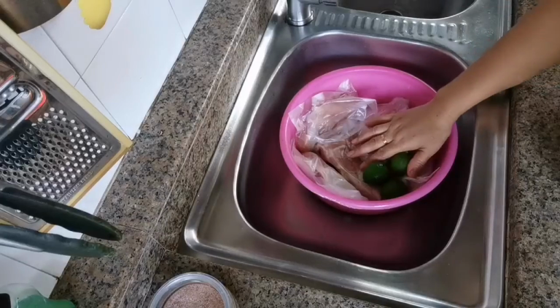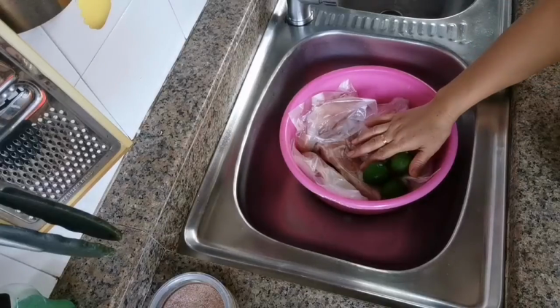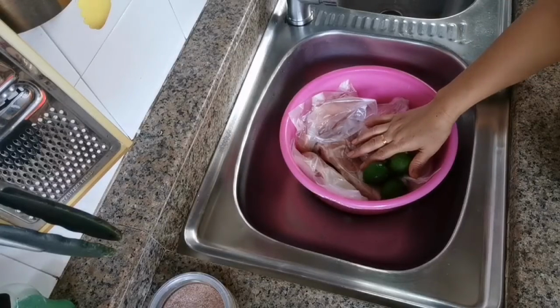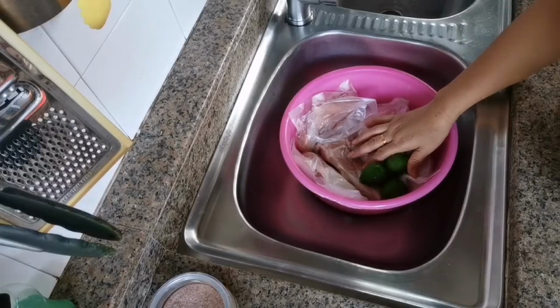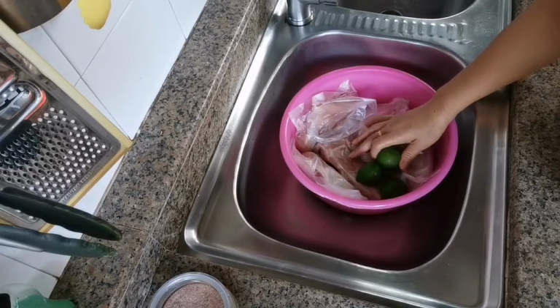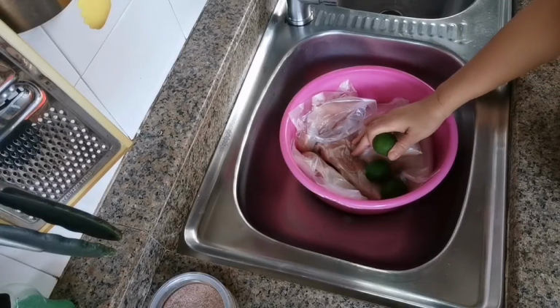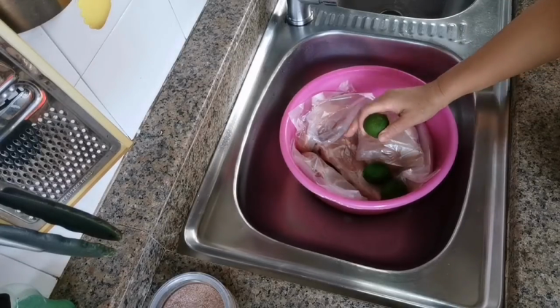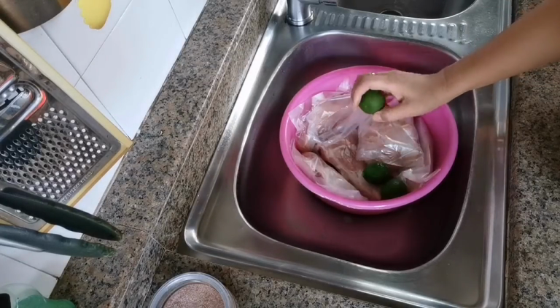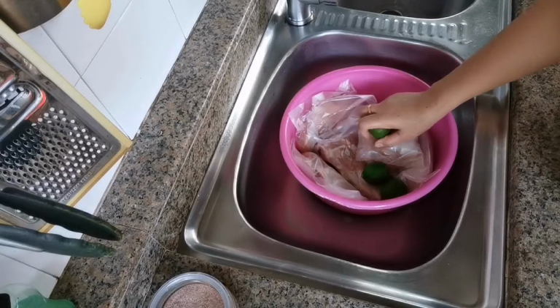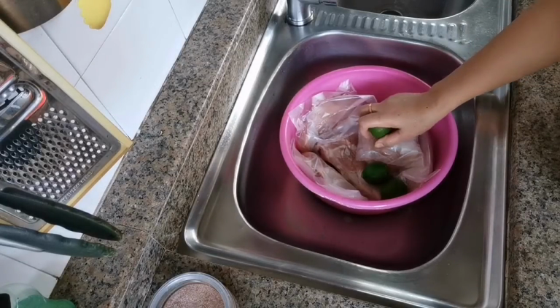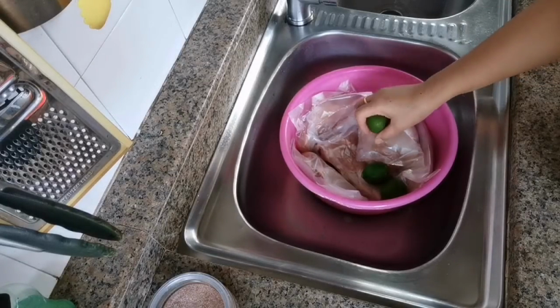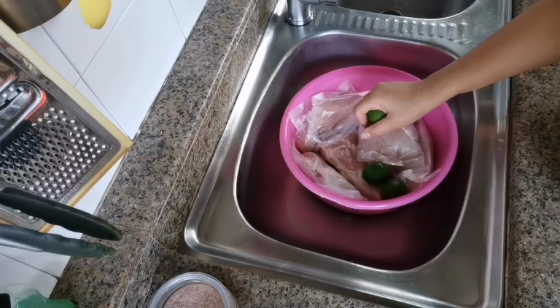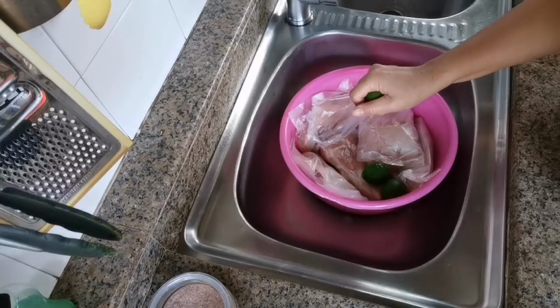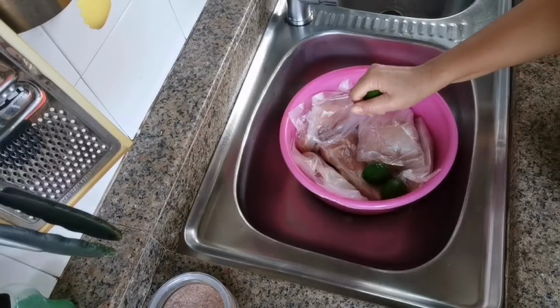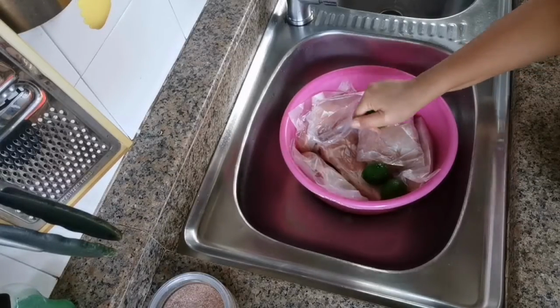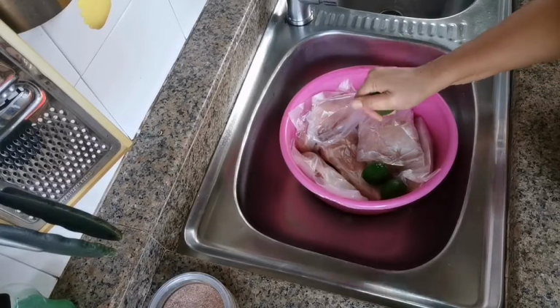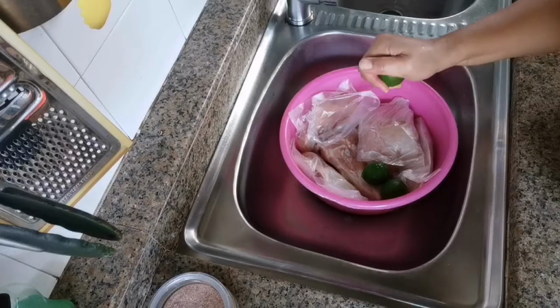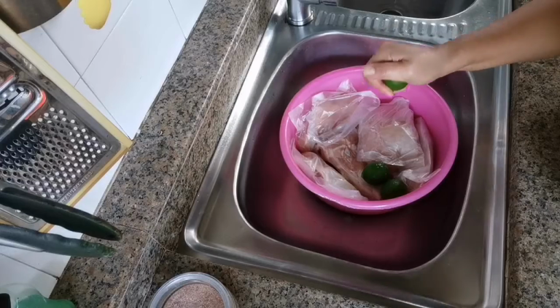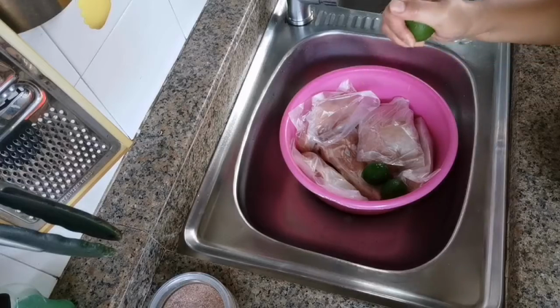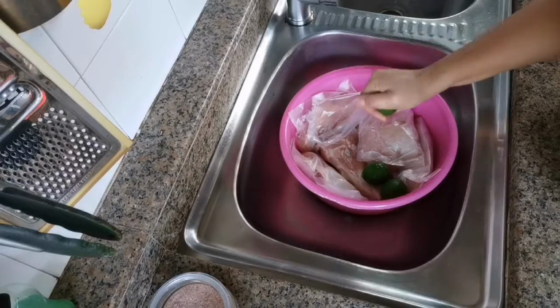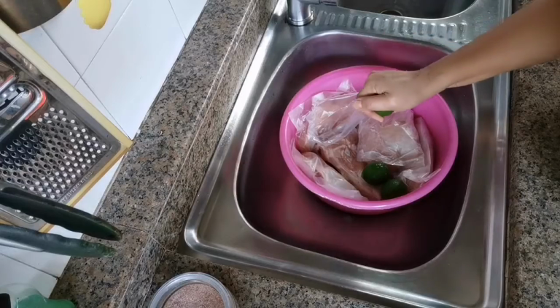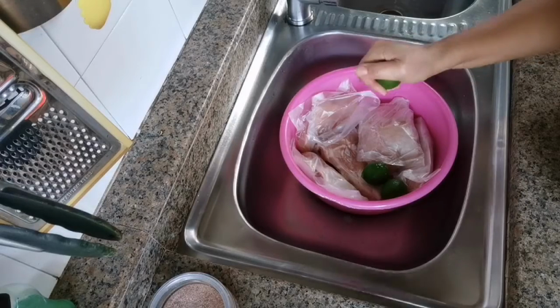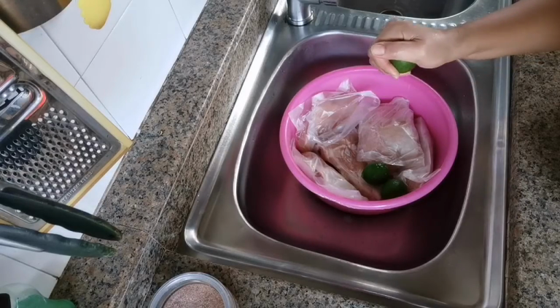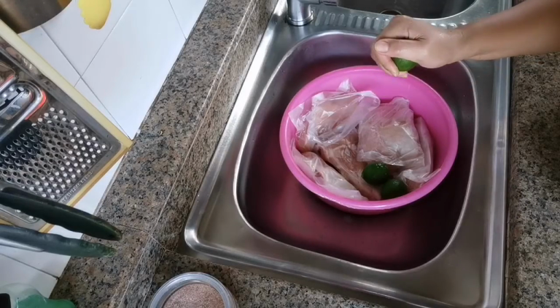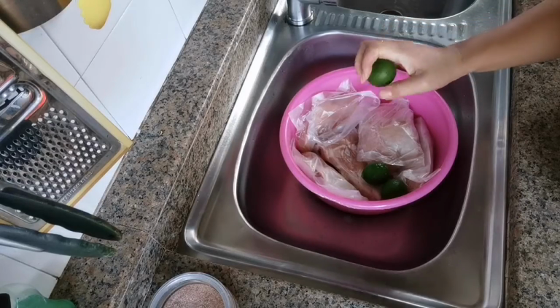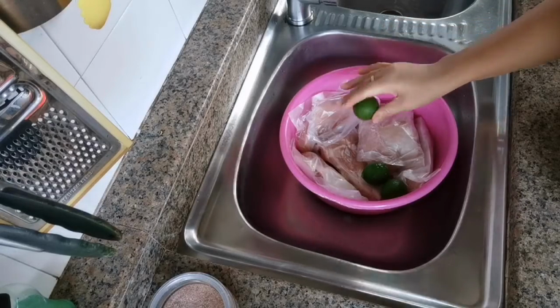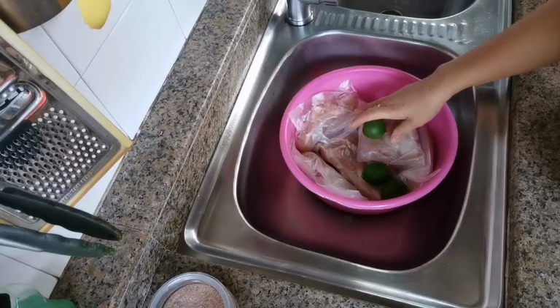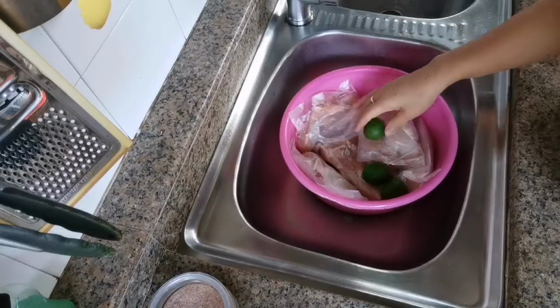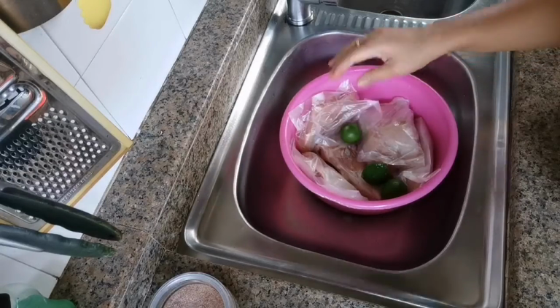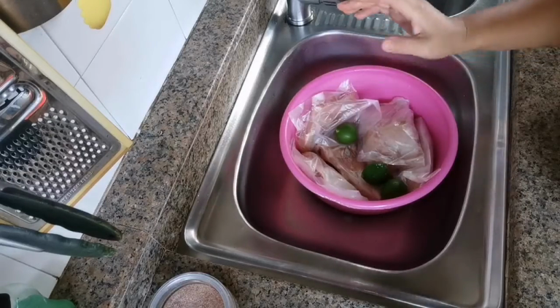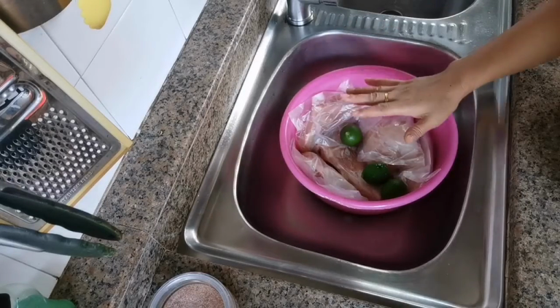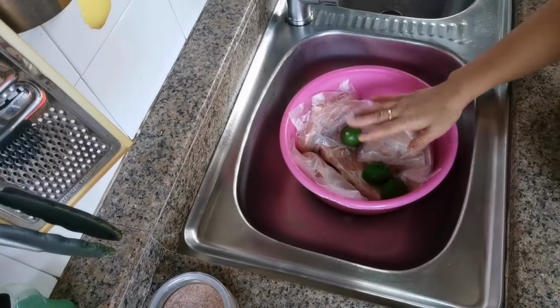Hello everyone, for today's video I'm going to give you tips on how to clean the chicken before you cook it.